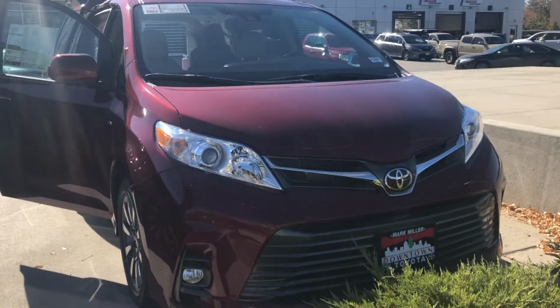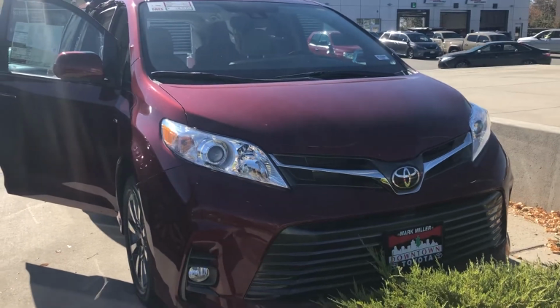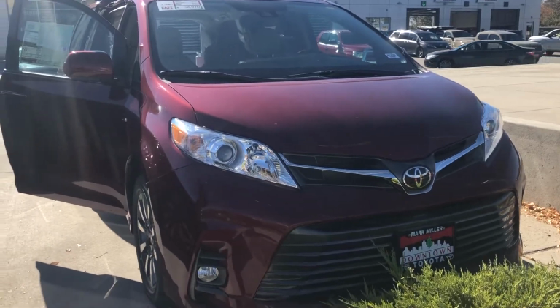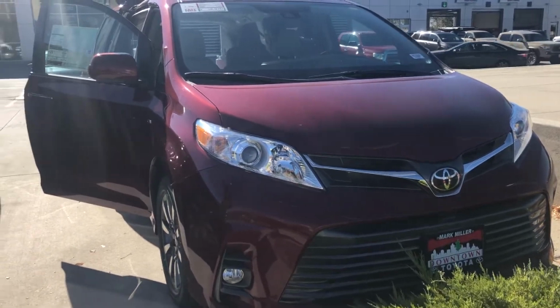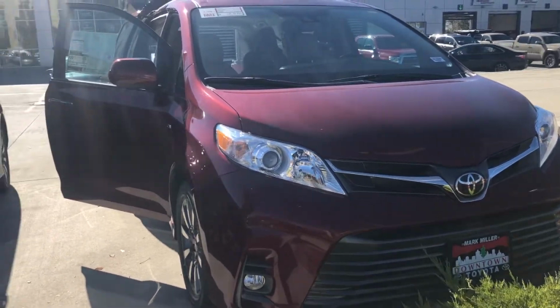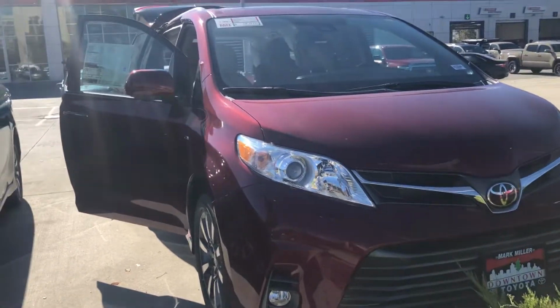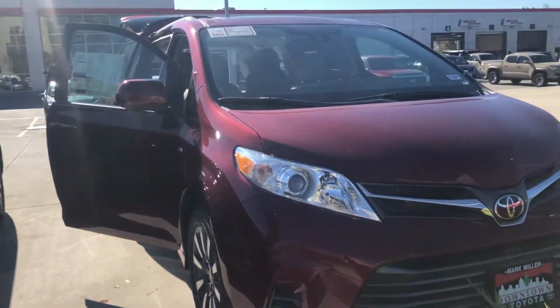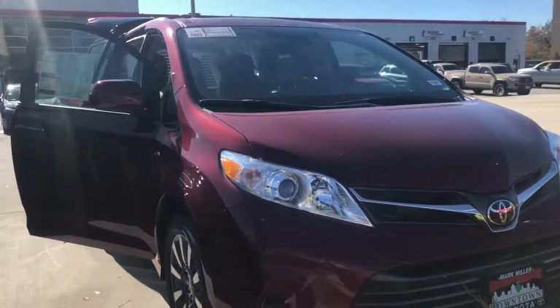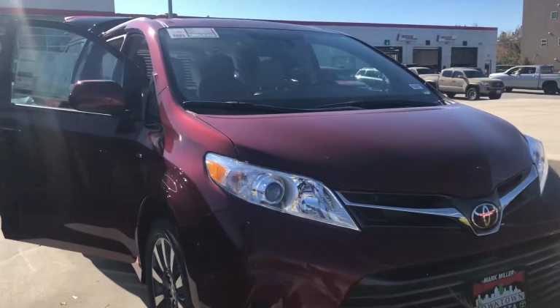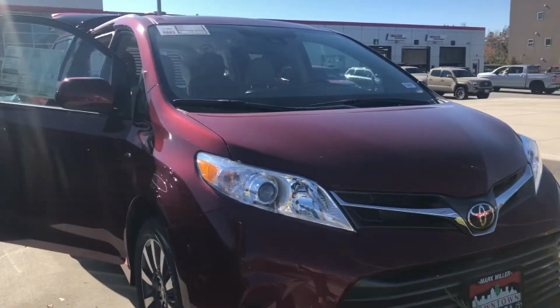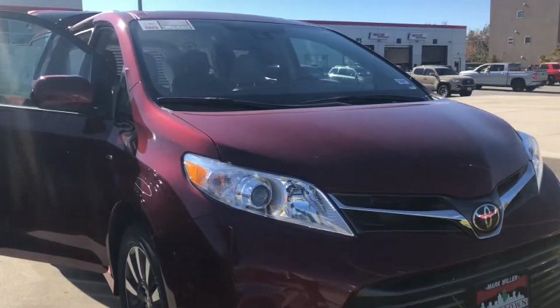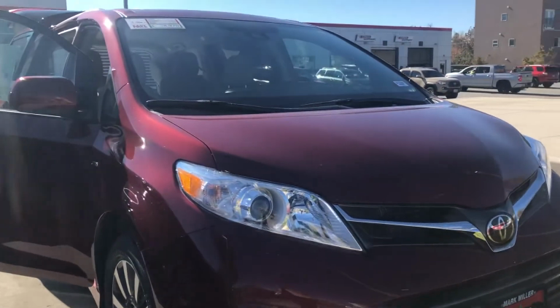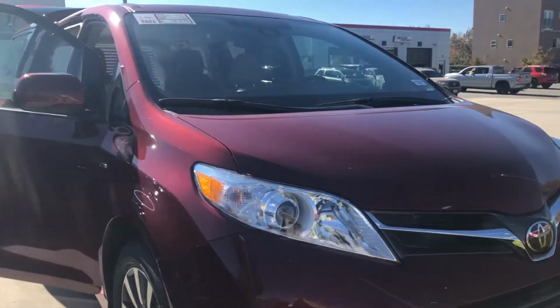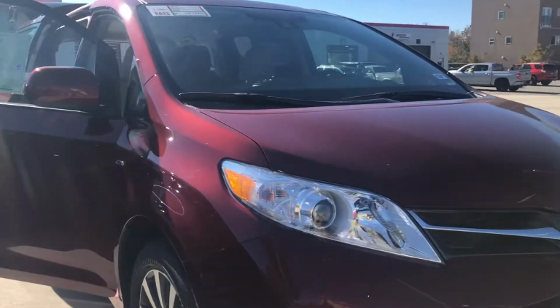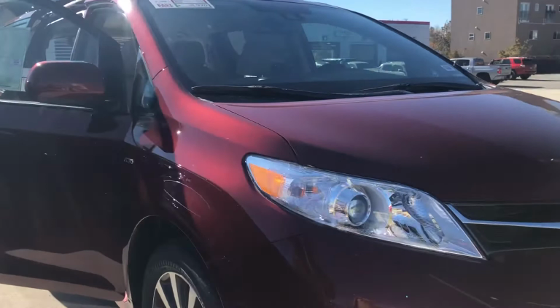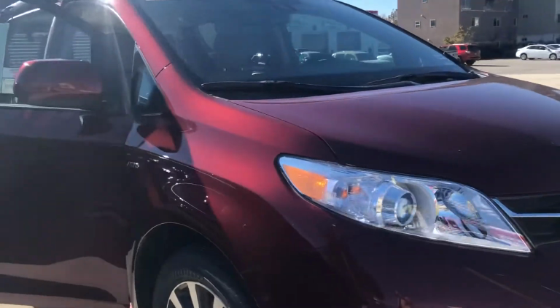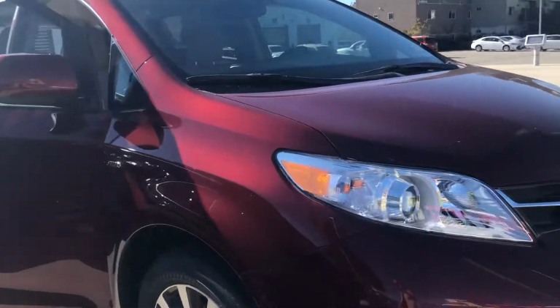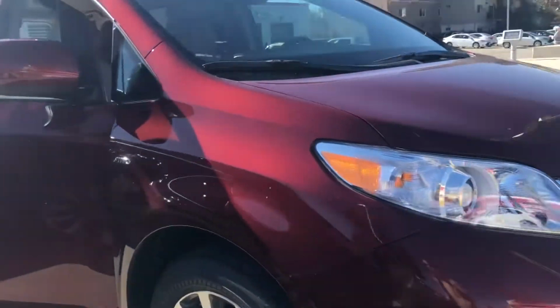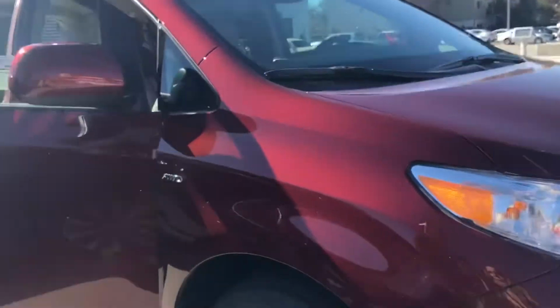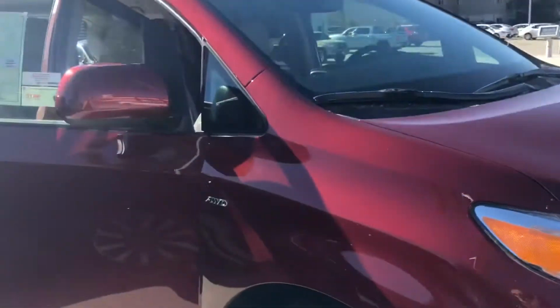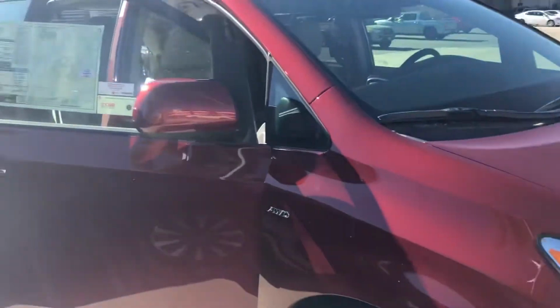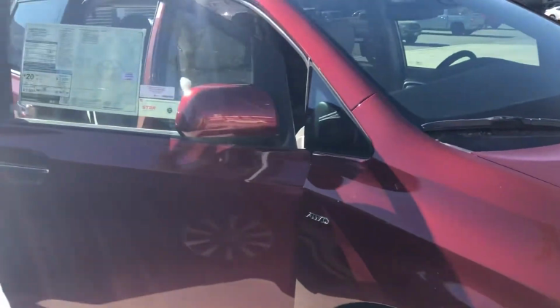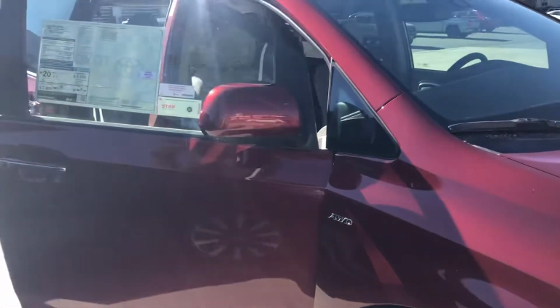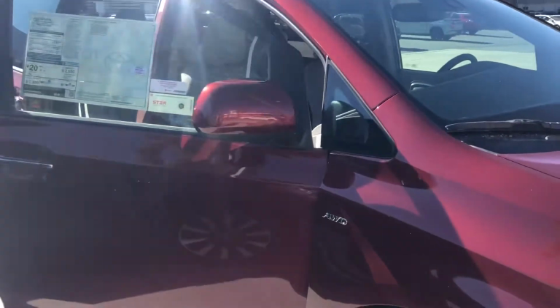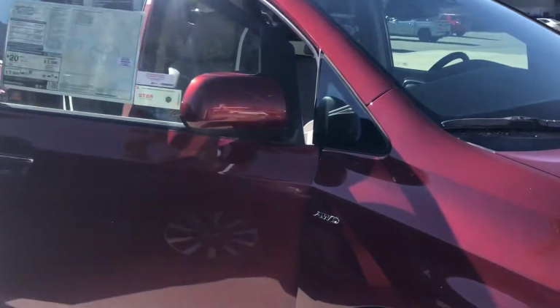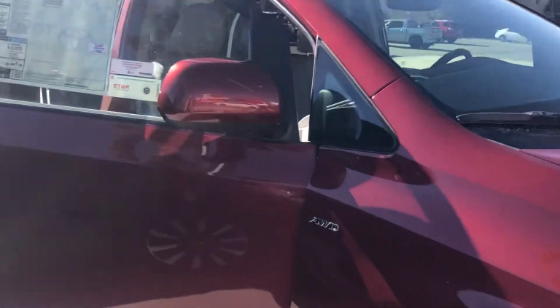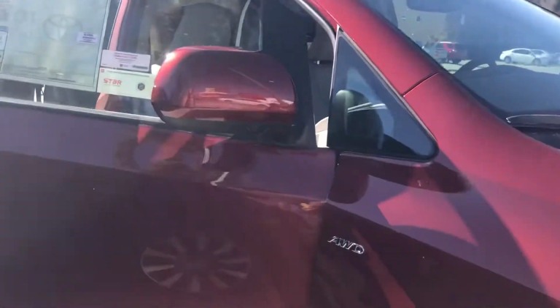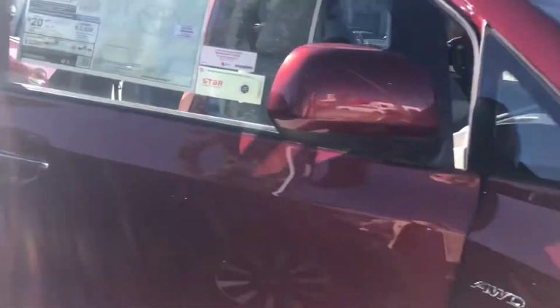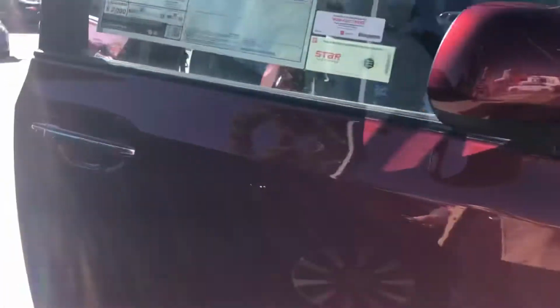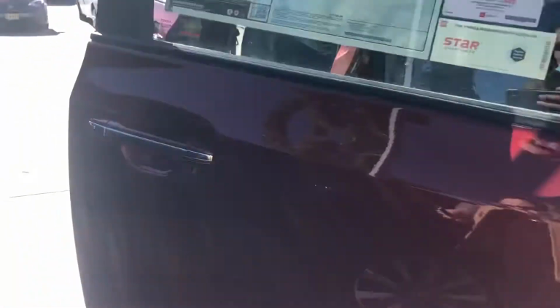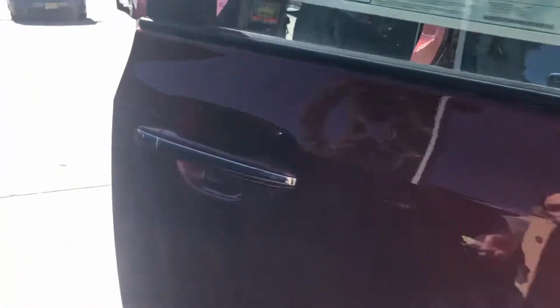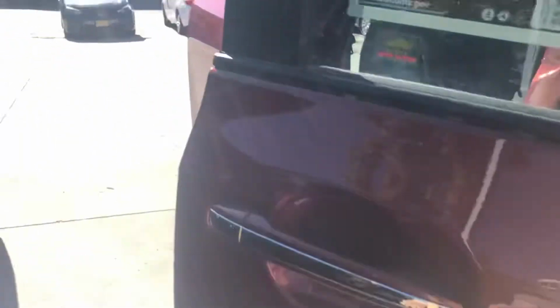Hello, this is Sam here from Mark Miller Toyota. Right here I have for you our 2020 Toyota Sienna XLE in the color red.